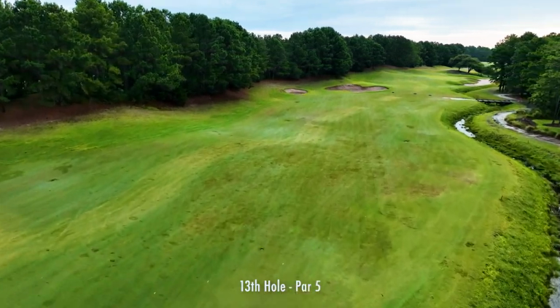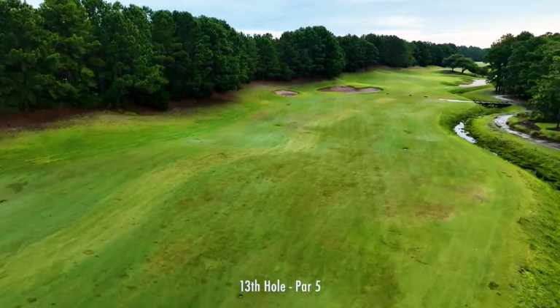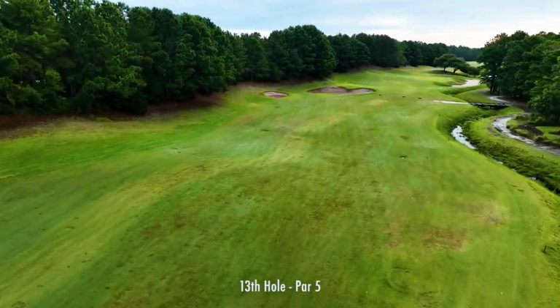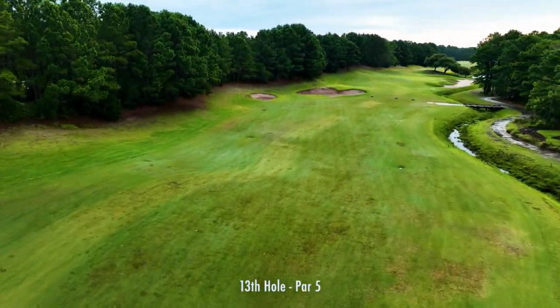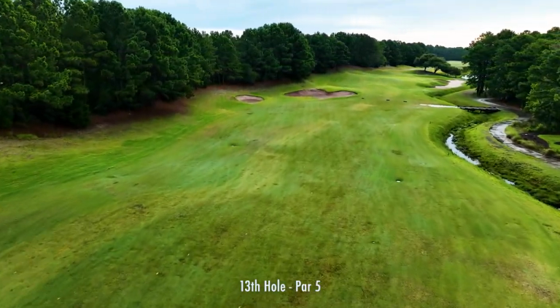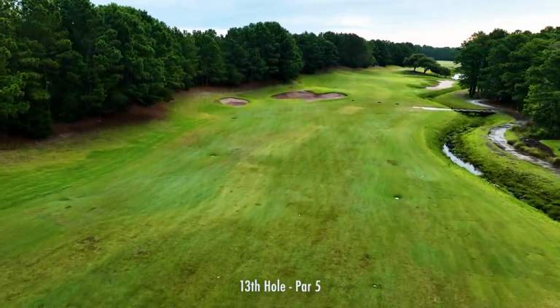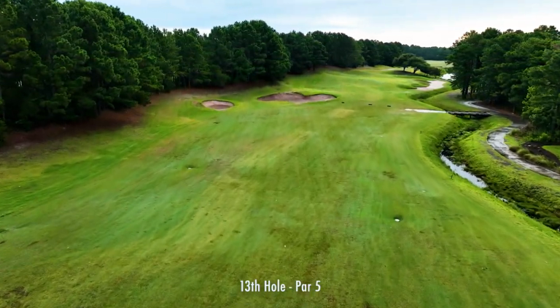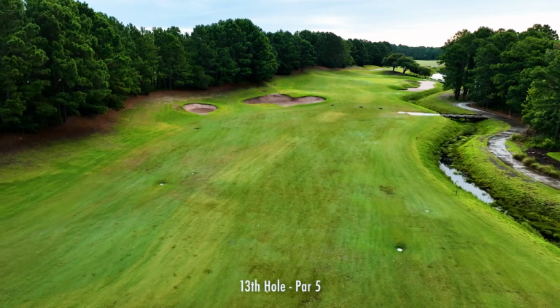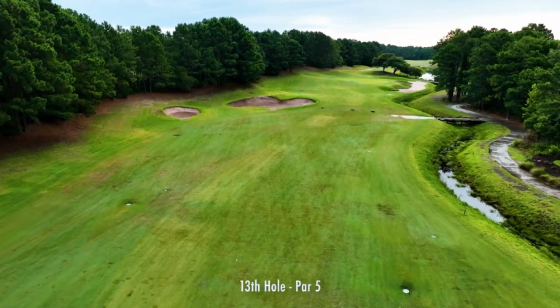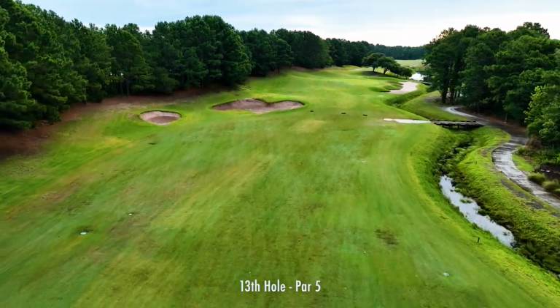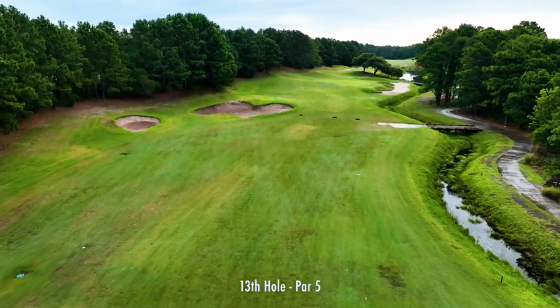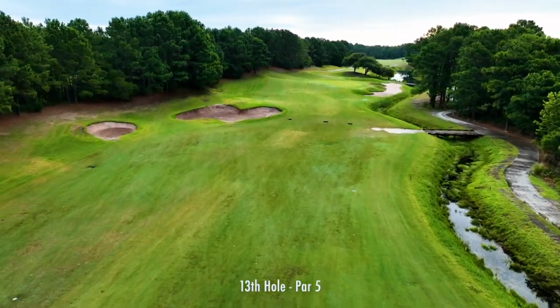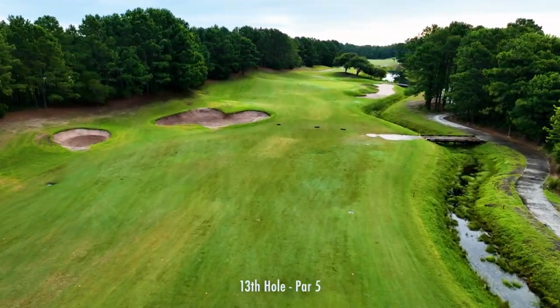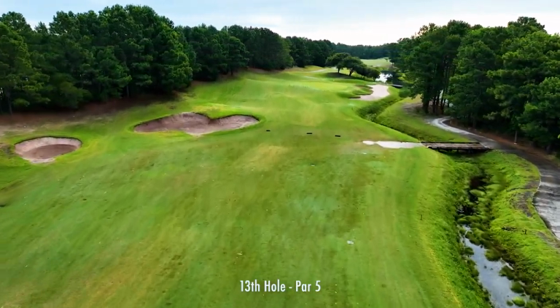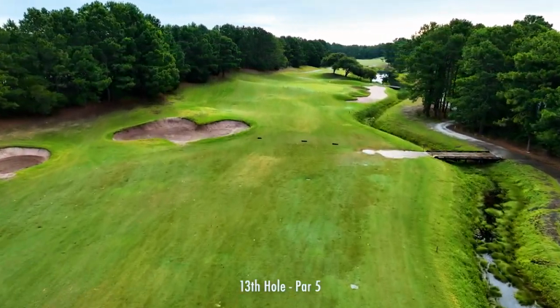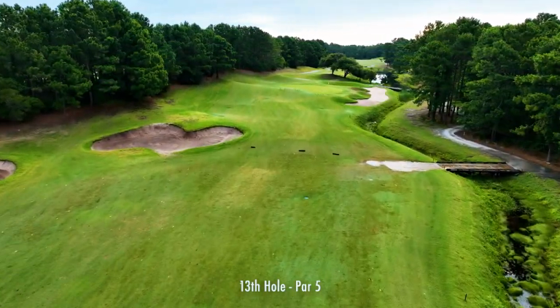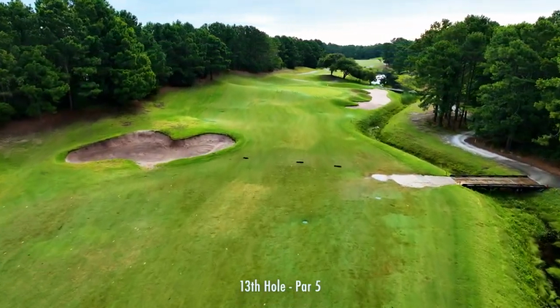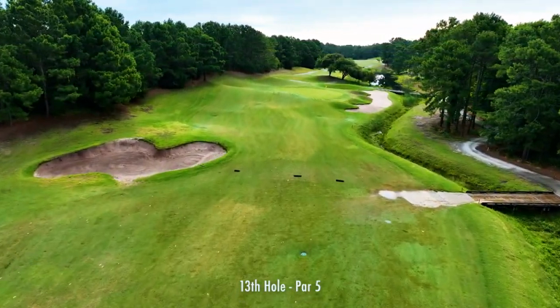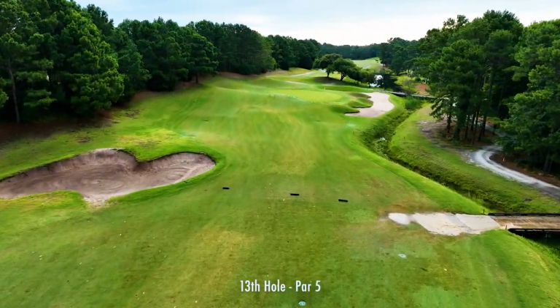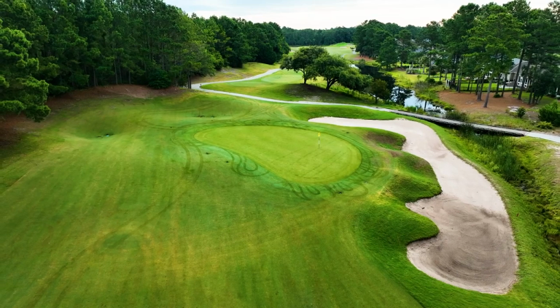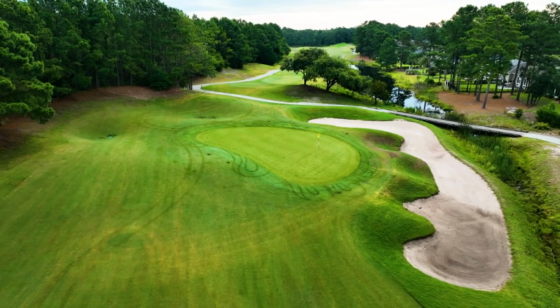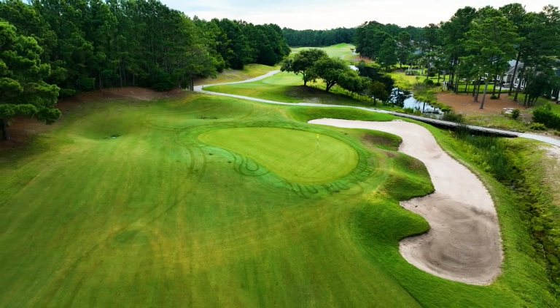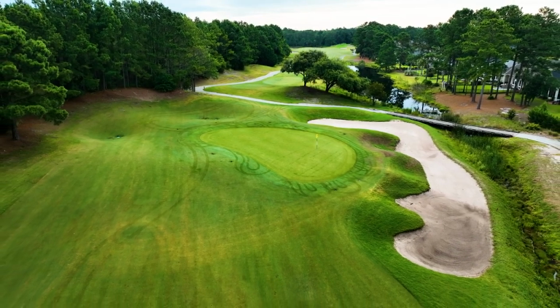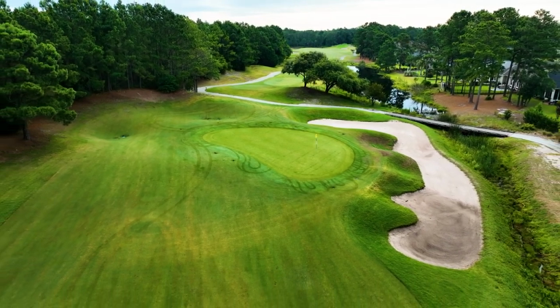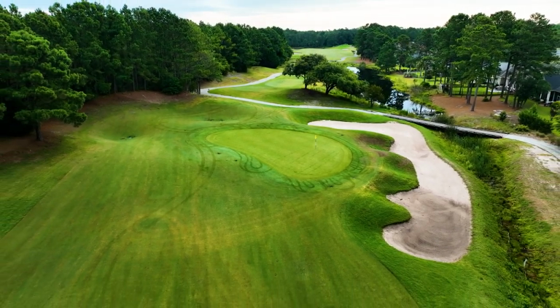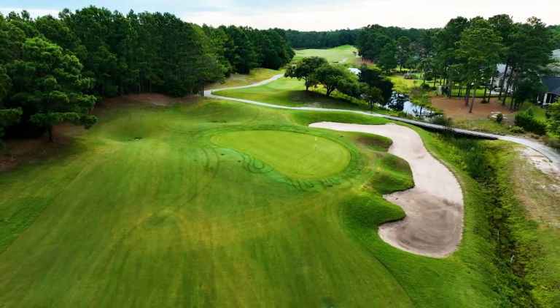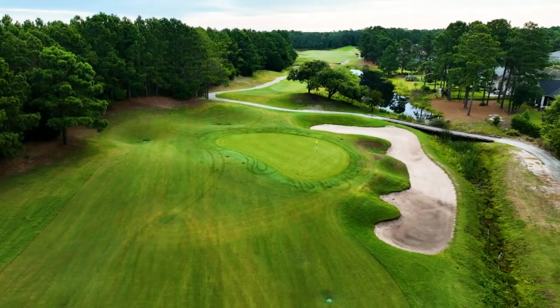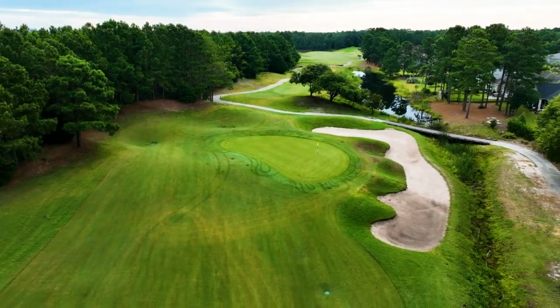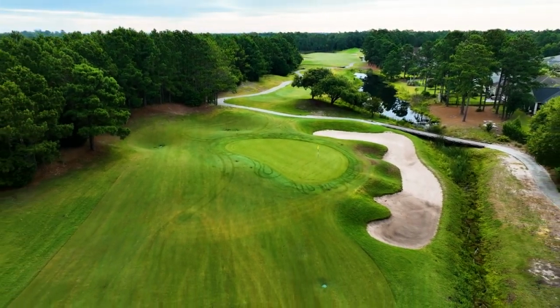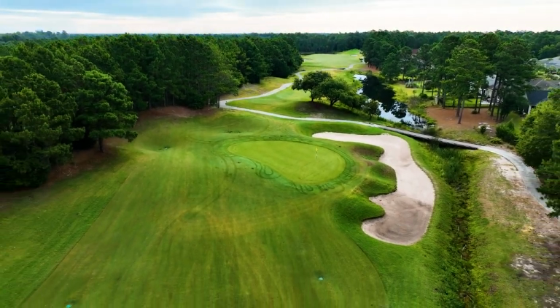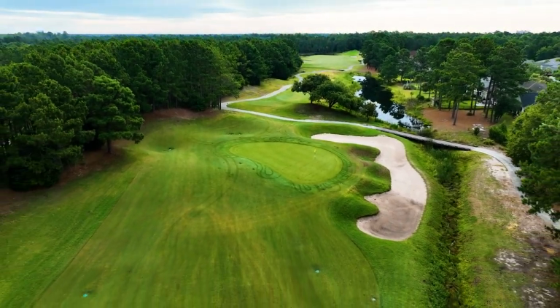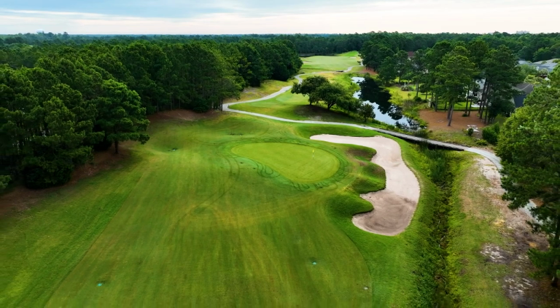Tee shots on the left are safe, but leave a longer shot in. If you take on more of the creek, you can leave yourself a much shorter shot. I made birdie here last time, not to brag or anything. Please don't turn the video off!